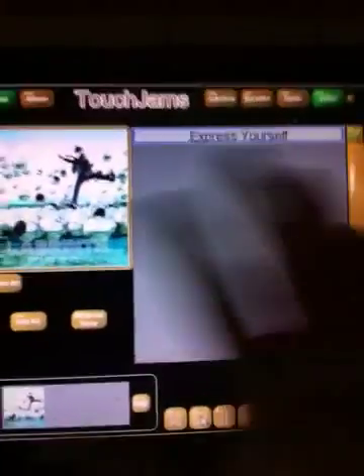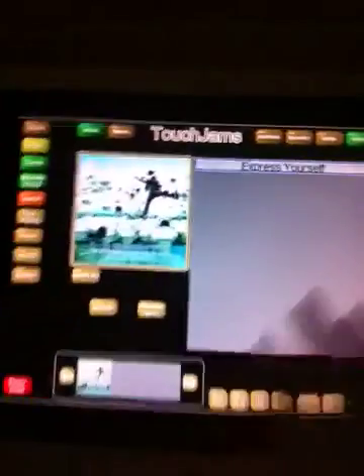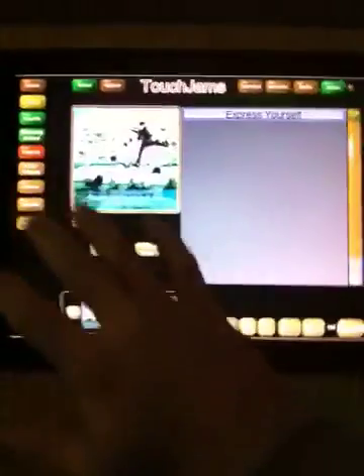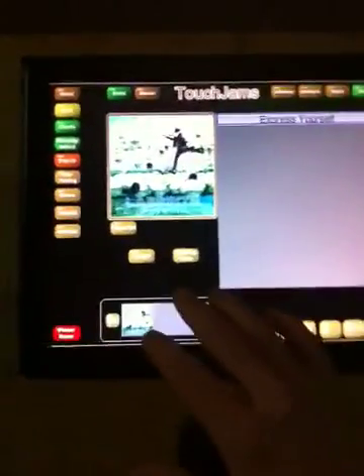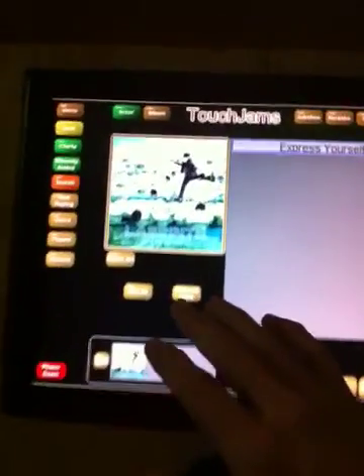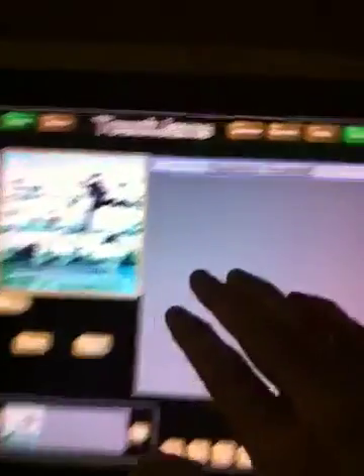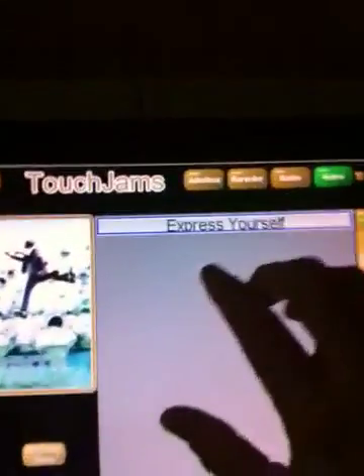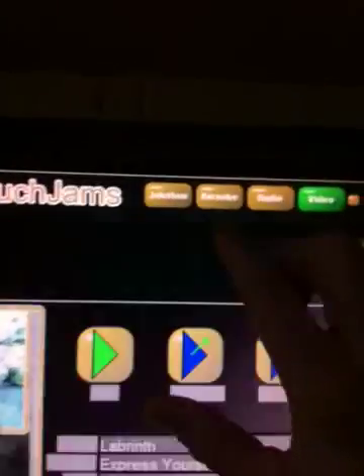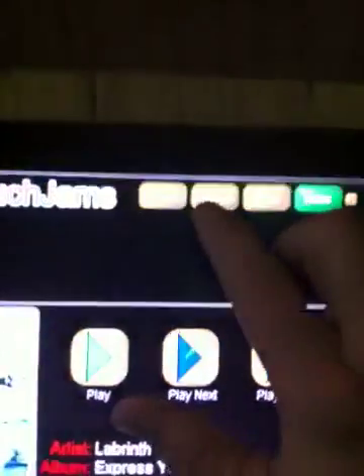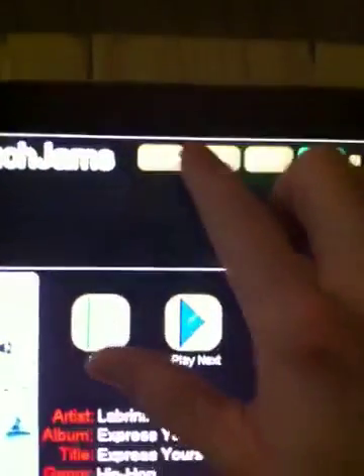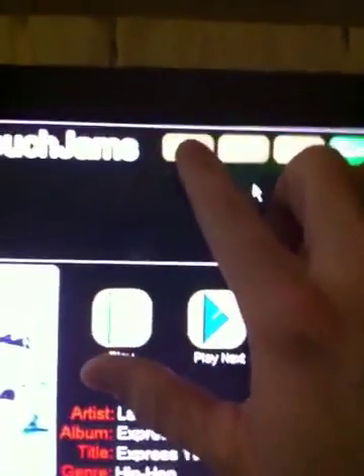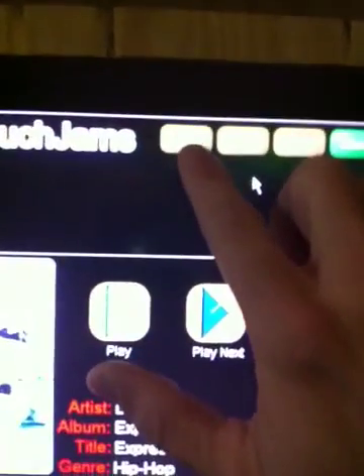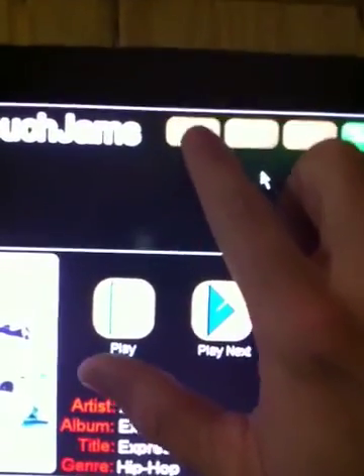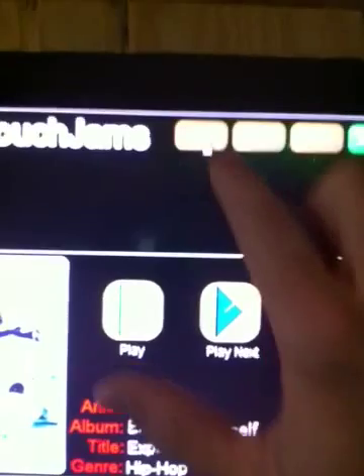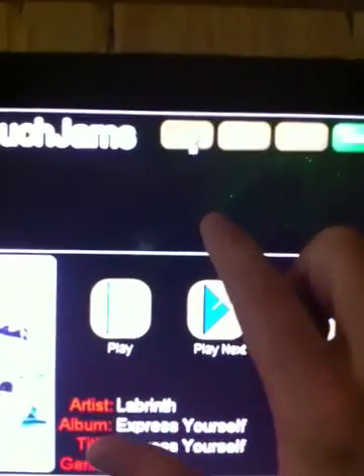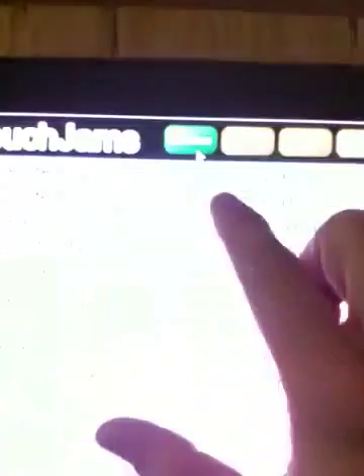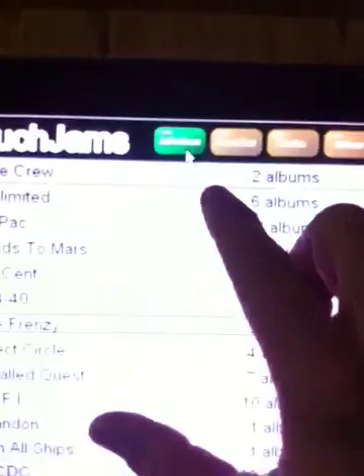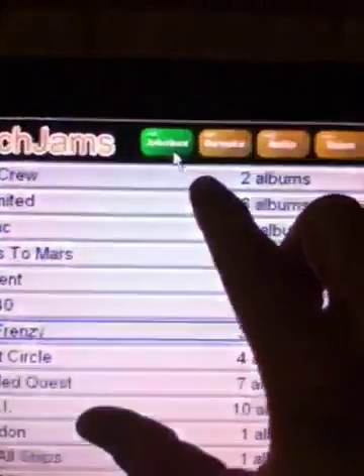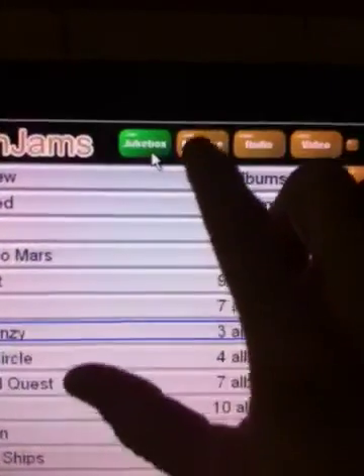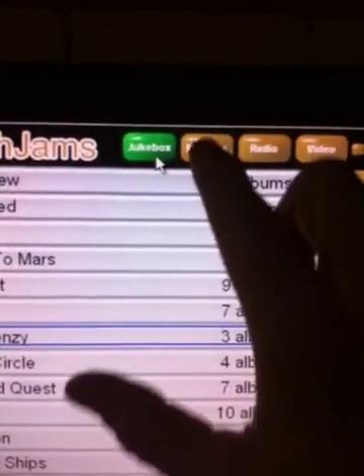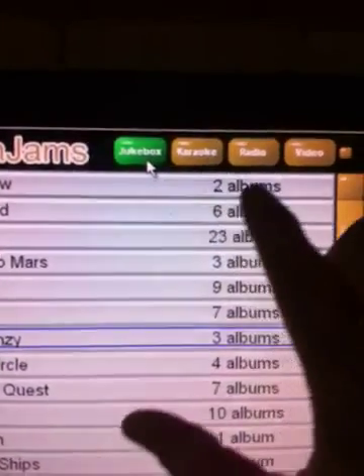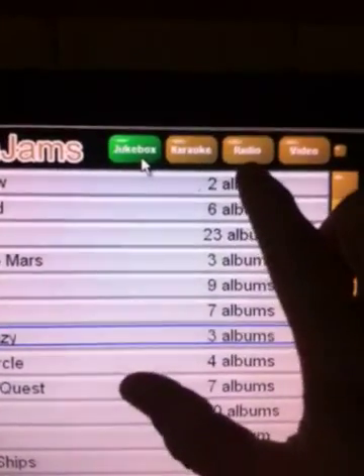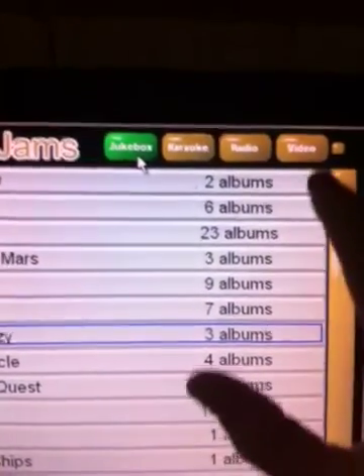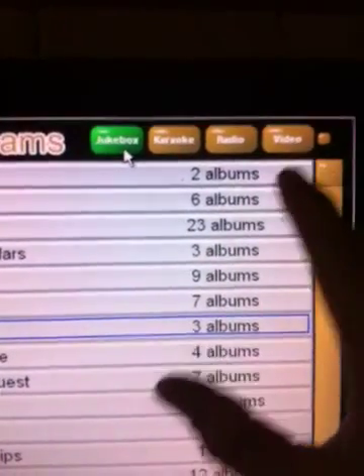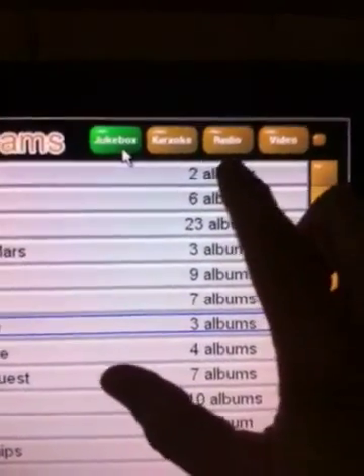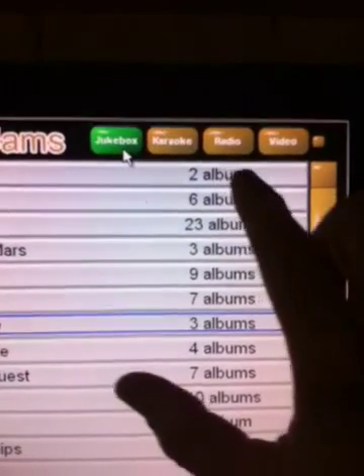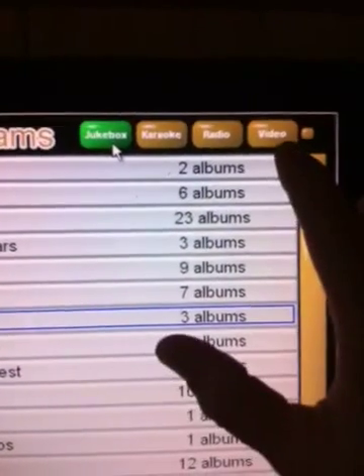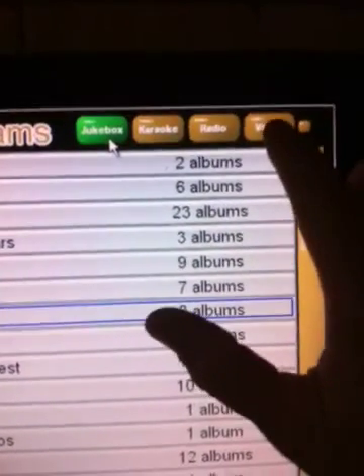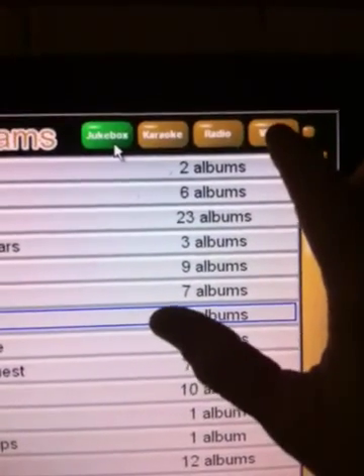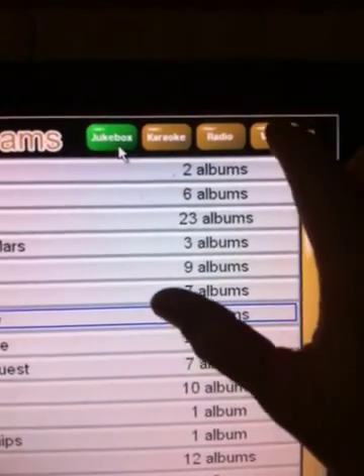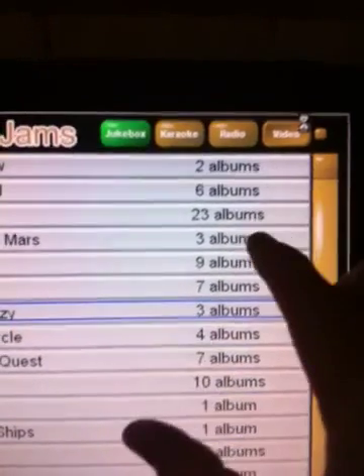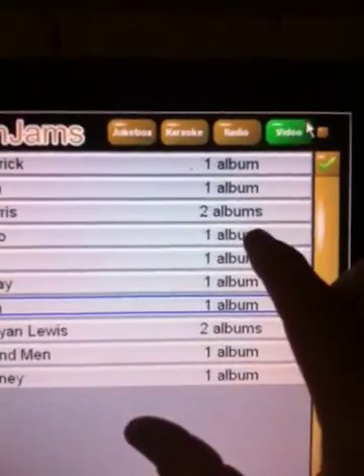Then you've got your Jukebox screen — this is your touch screen. In the corner here you can see you've got Jukebox, karaoke, radio, and video. Radio is internet radio. We're going to try video first — I'll show you how the videos work.